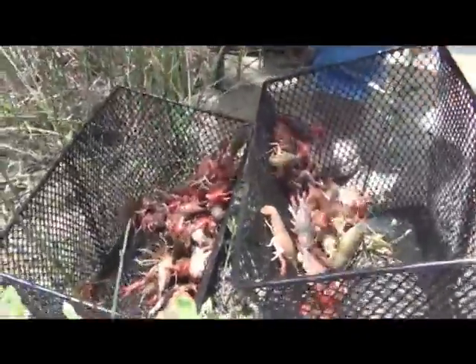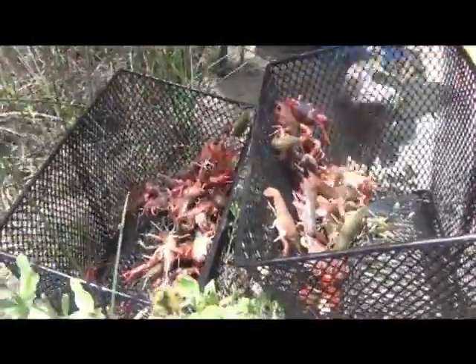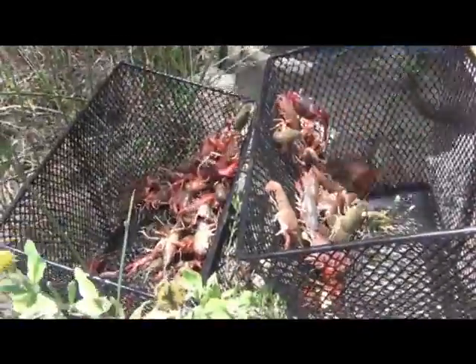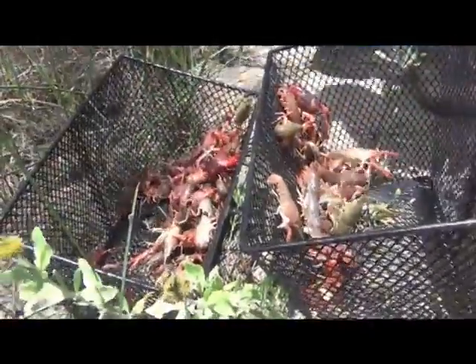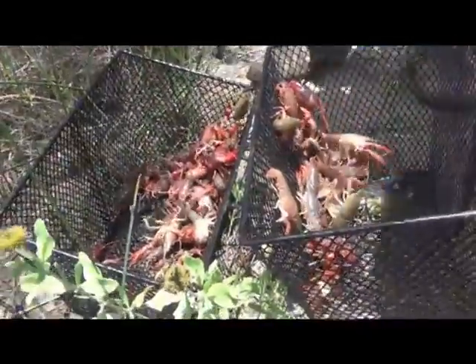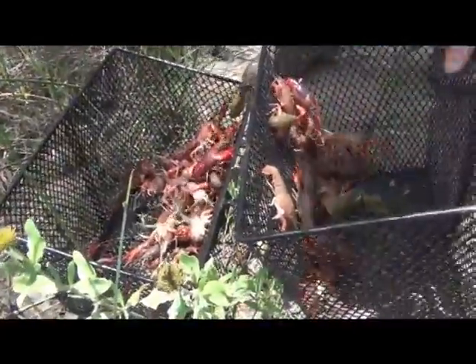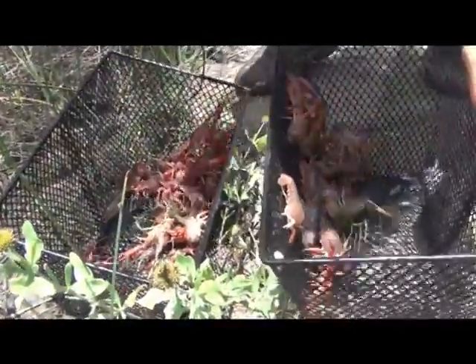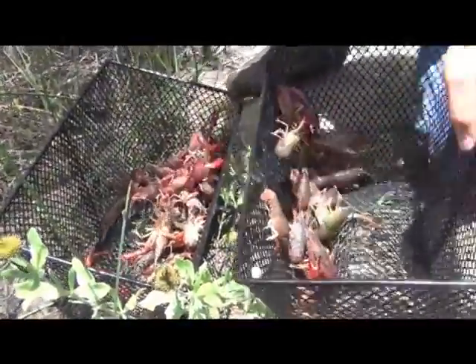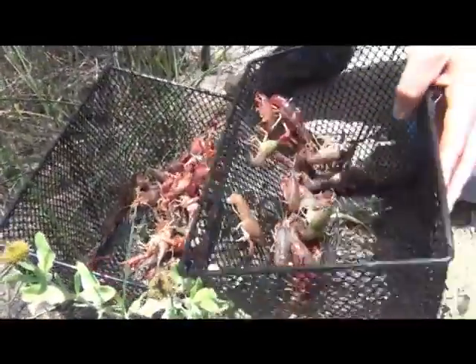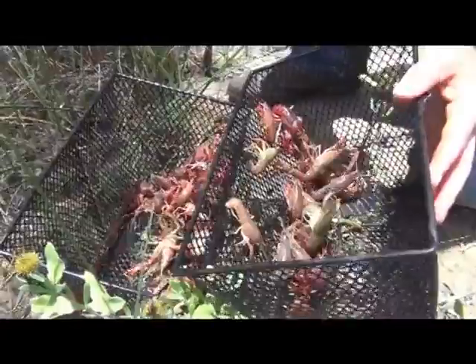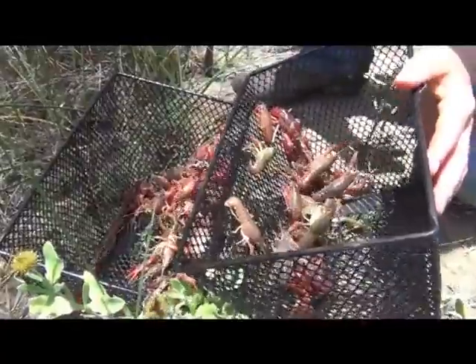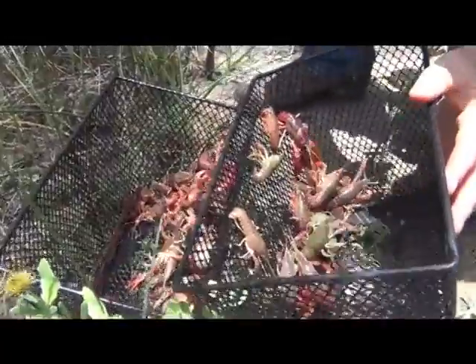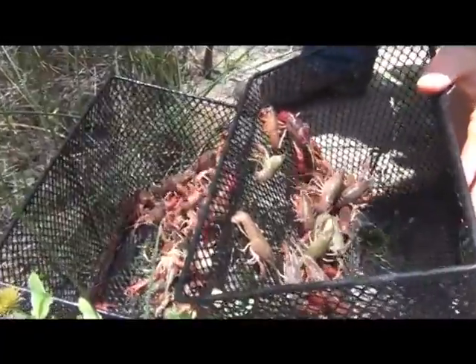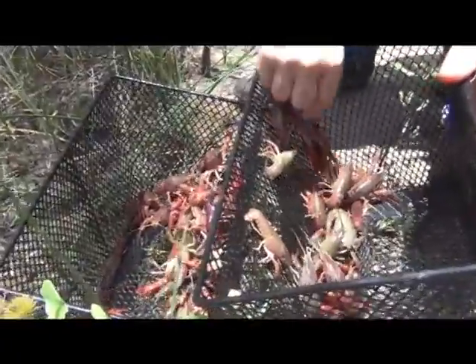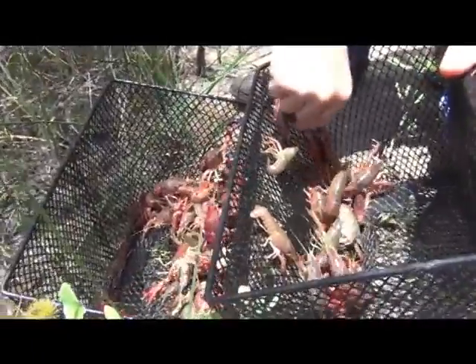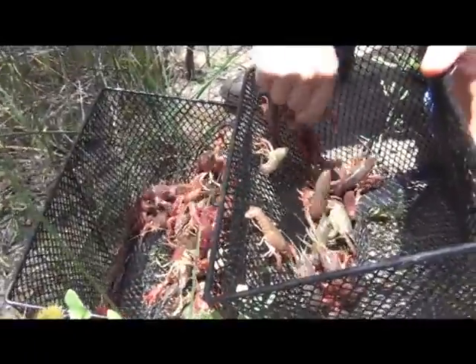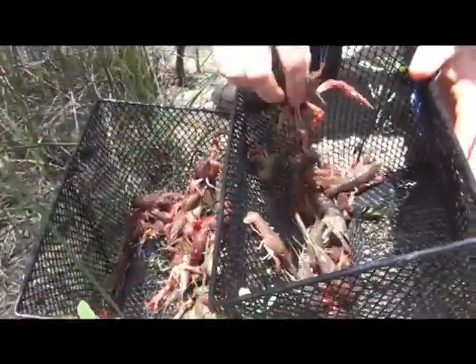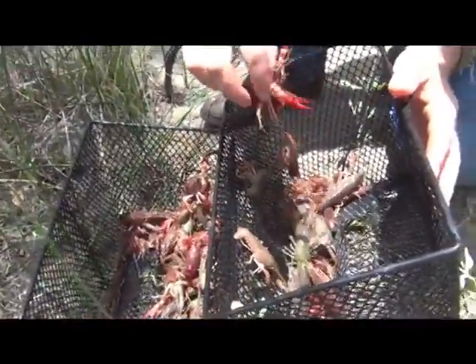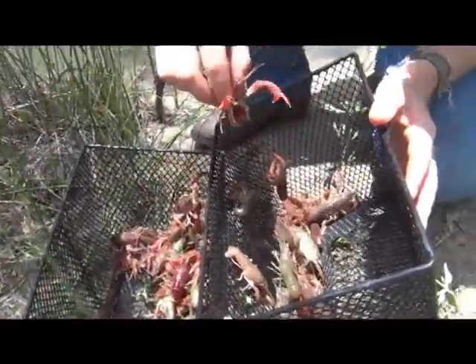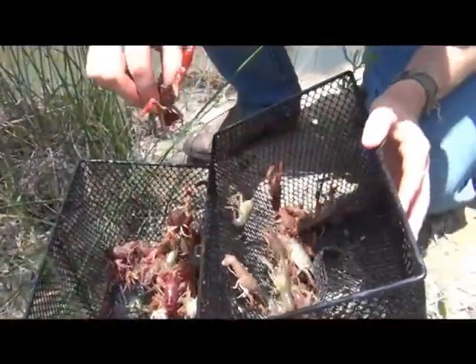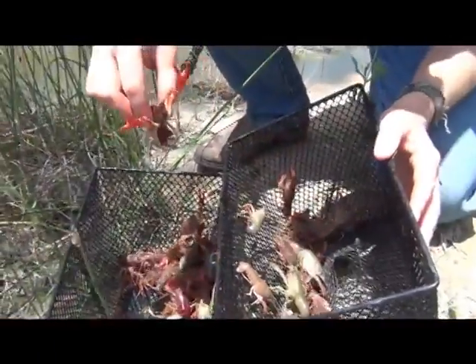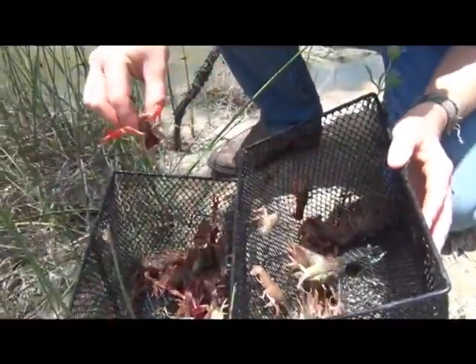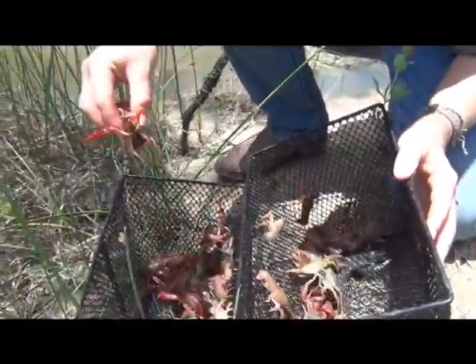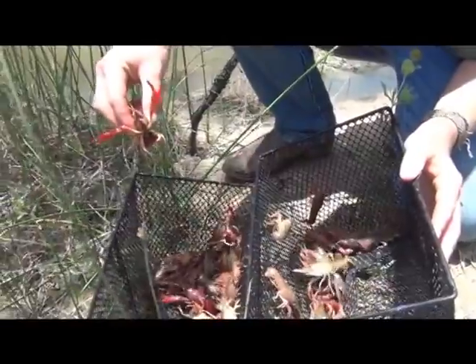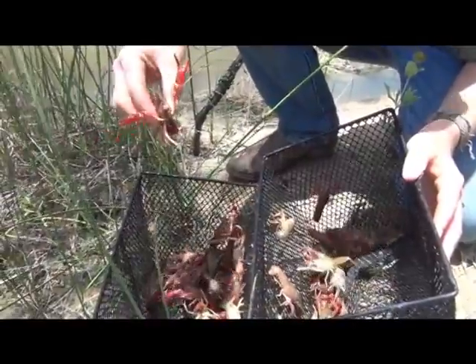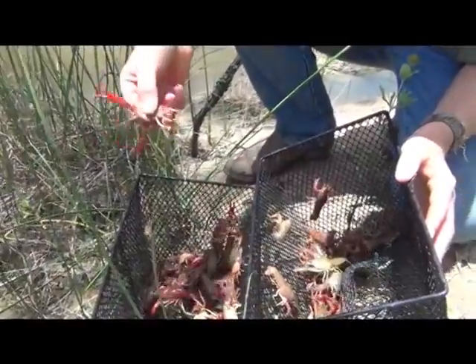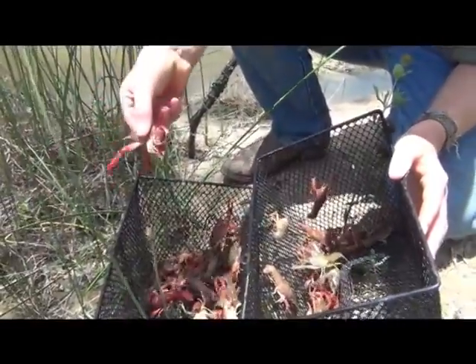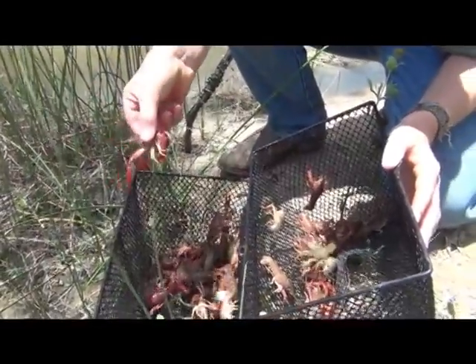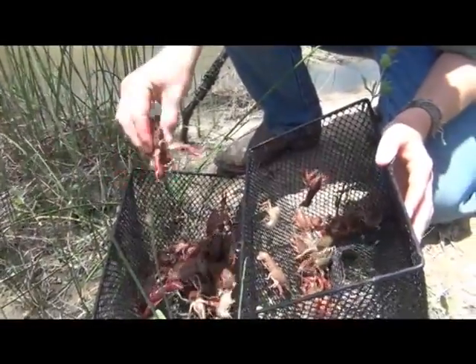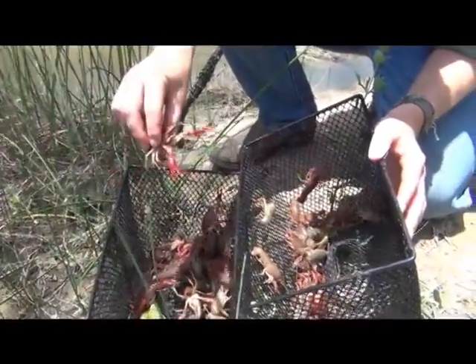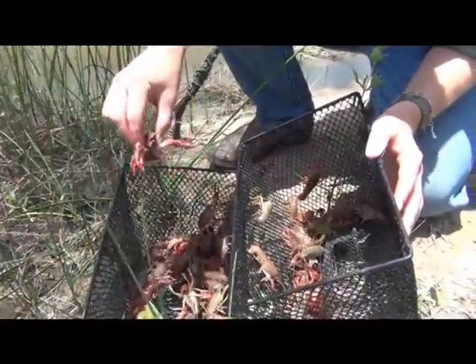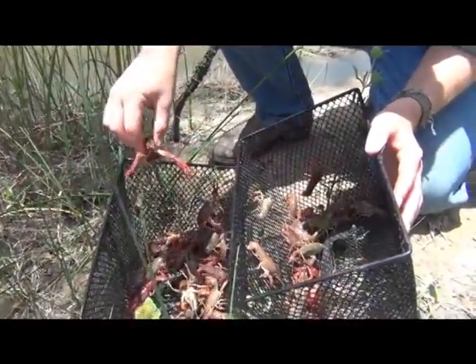Our creek went dry last year, so all the predator fish are out. But you can see a couple different types of crawdad. They're all about medium size. Notice the lack of grandfathers — that's edible size. It's a good bait size.